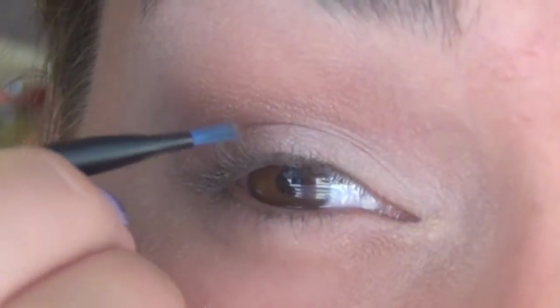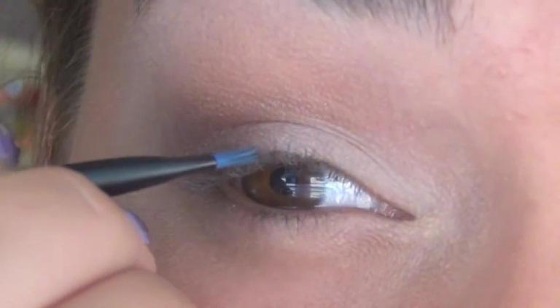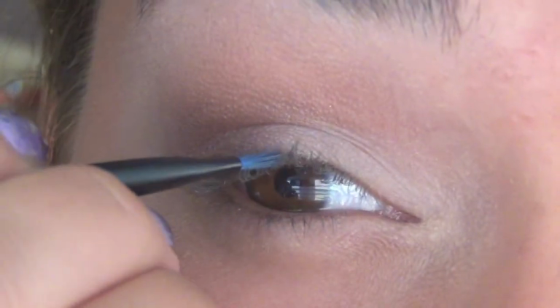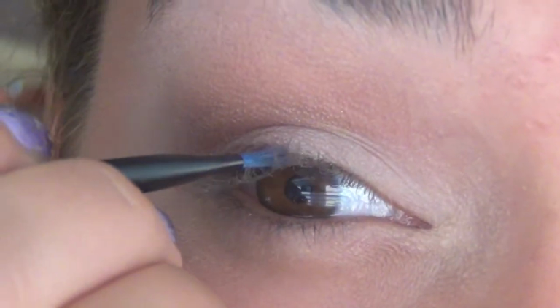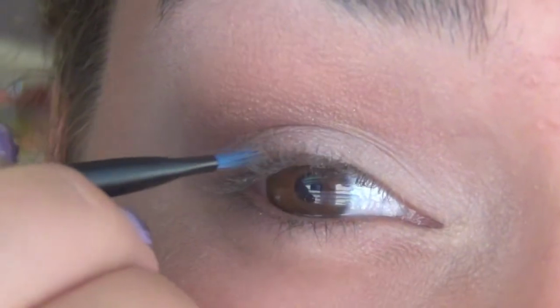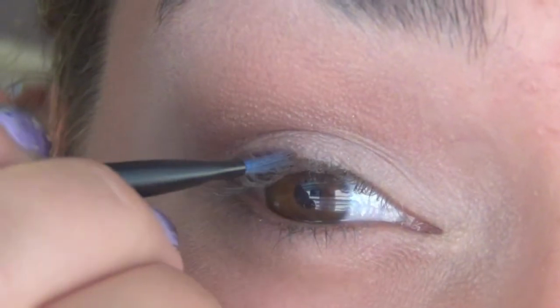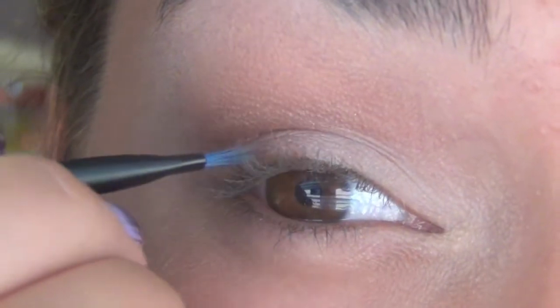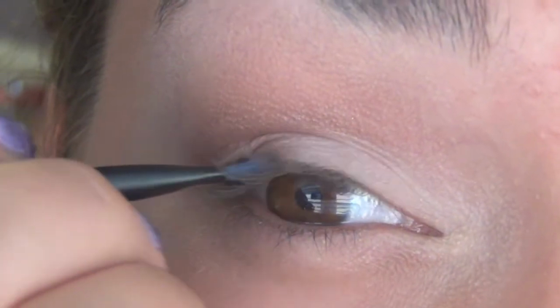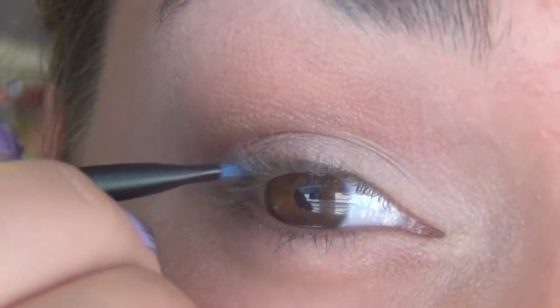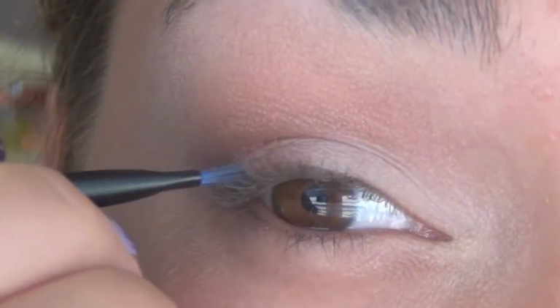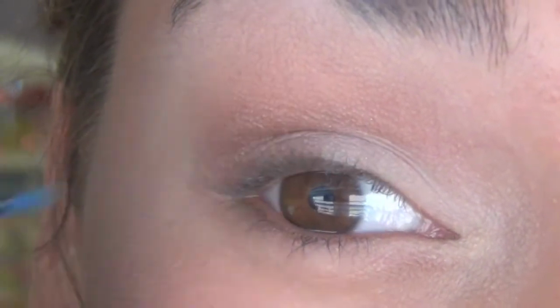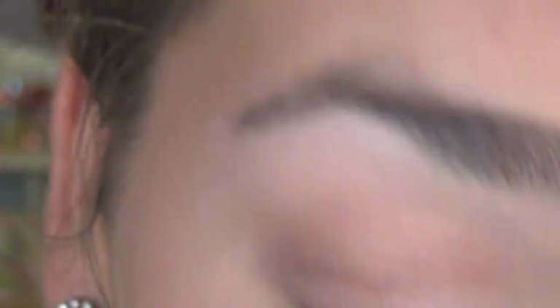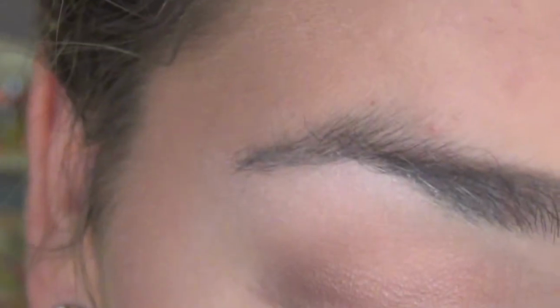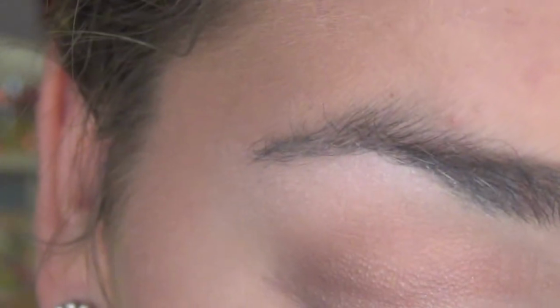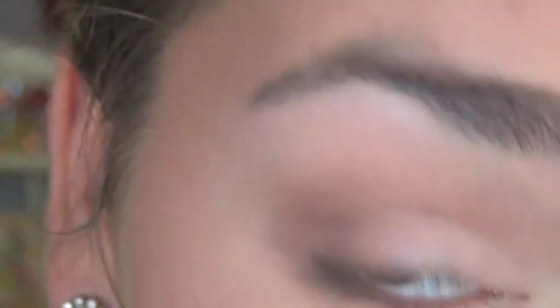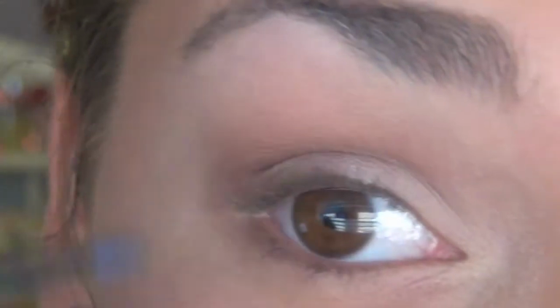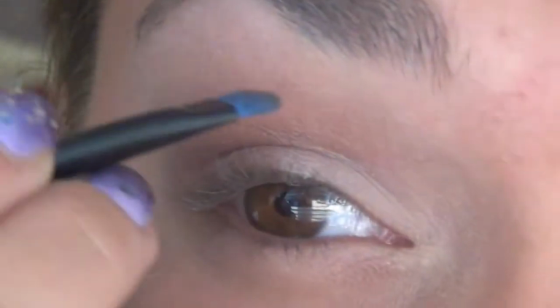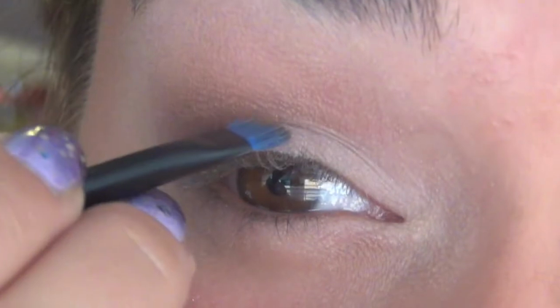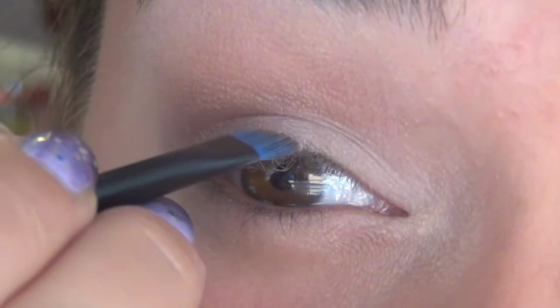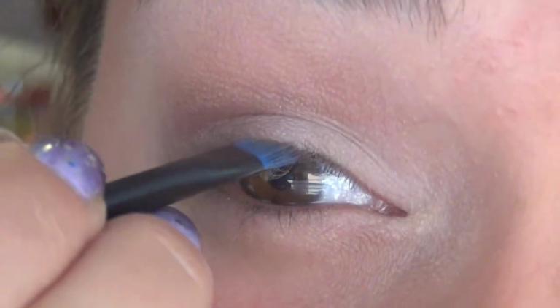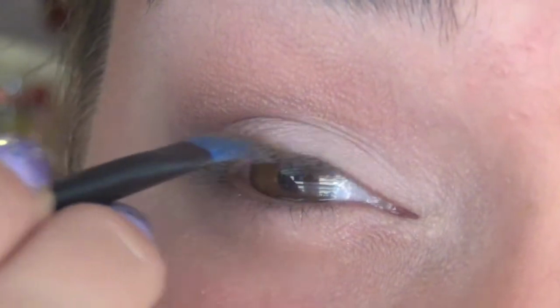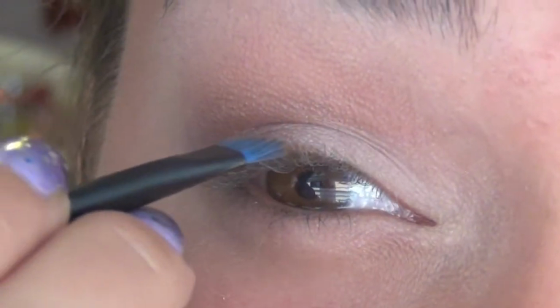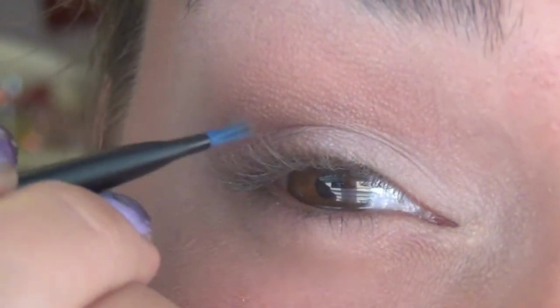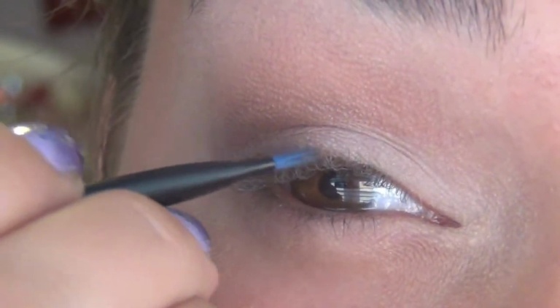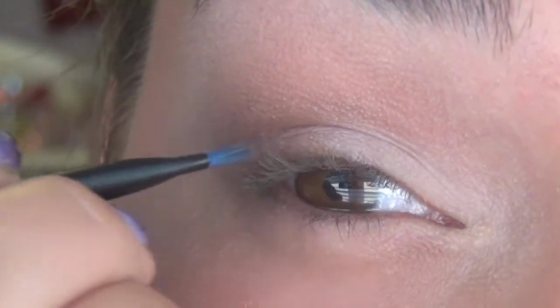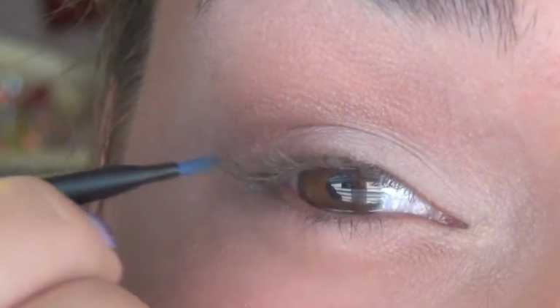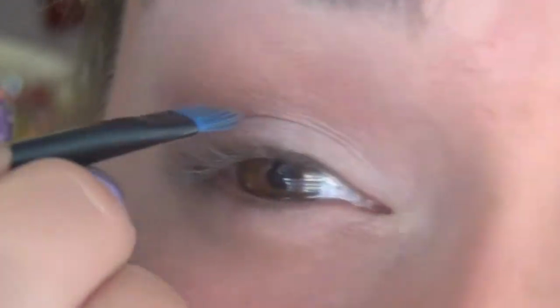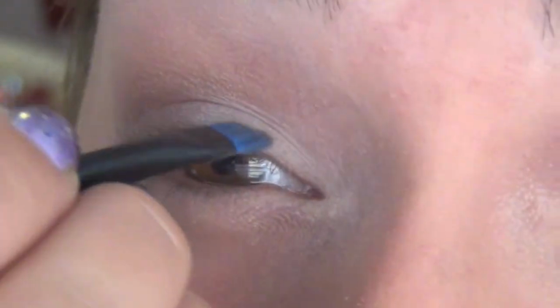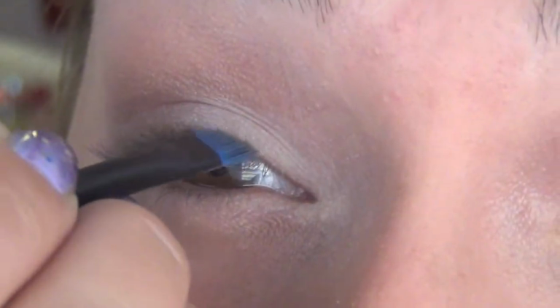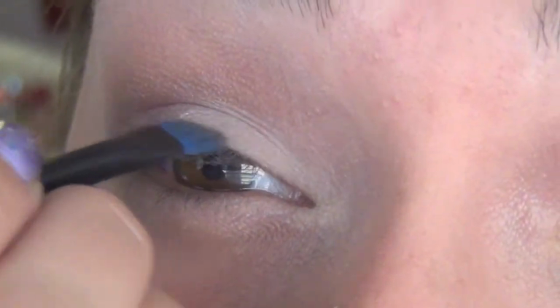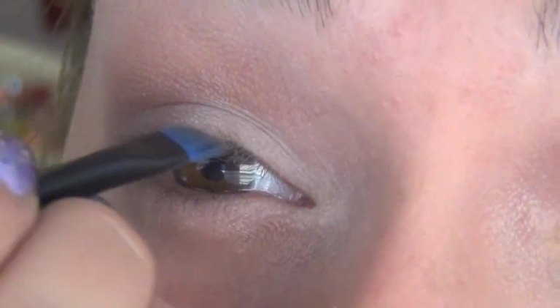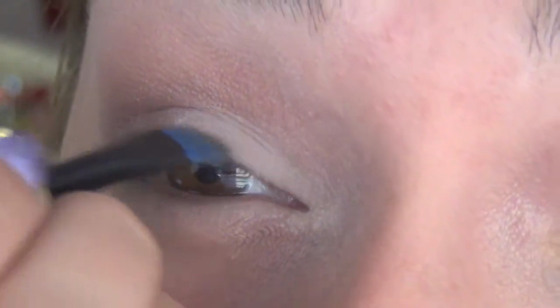Still using the Rimmel Trio, I'm going to take the dark matte brown shade and use it as an eyeliner. I'm using eyeshadow instead of eyeliner so I get a softer look.